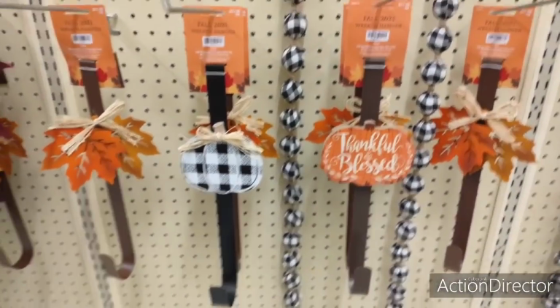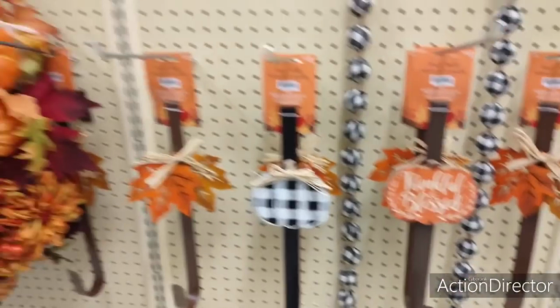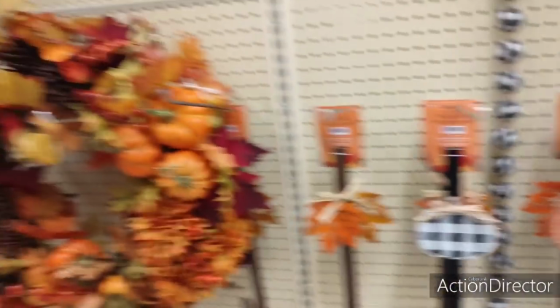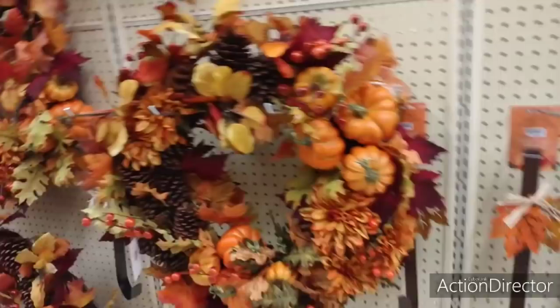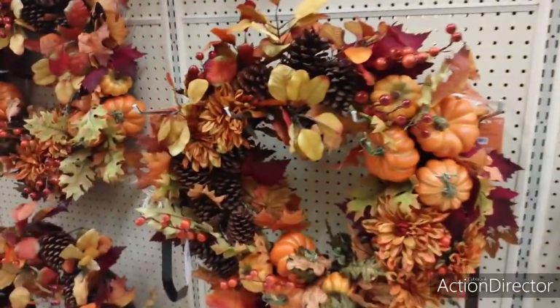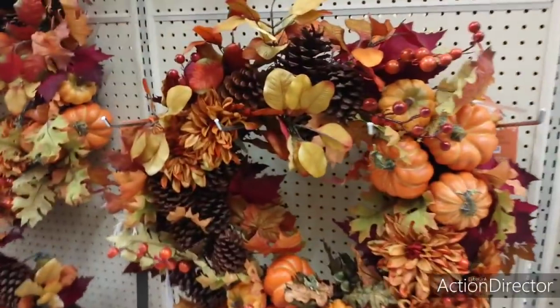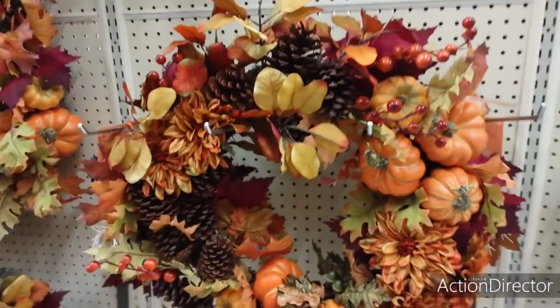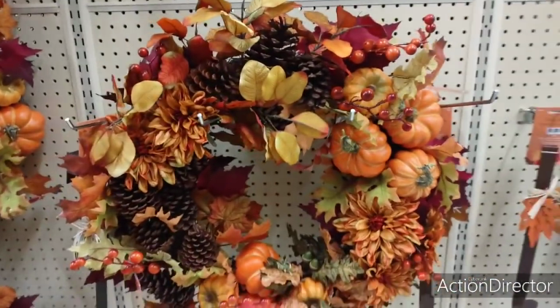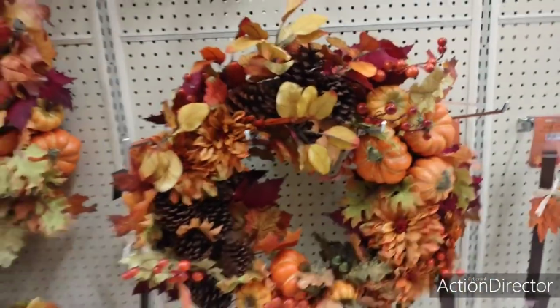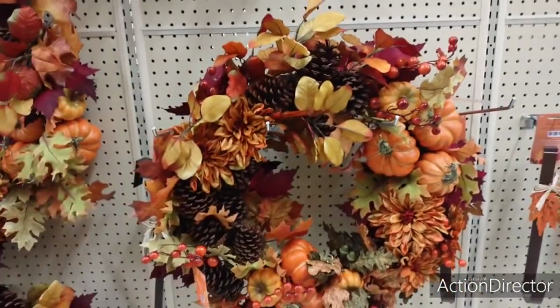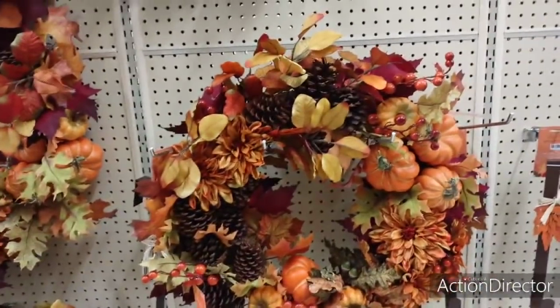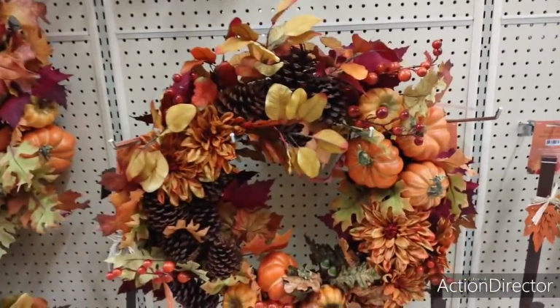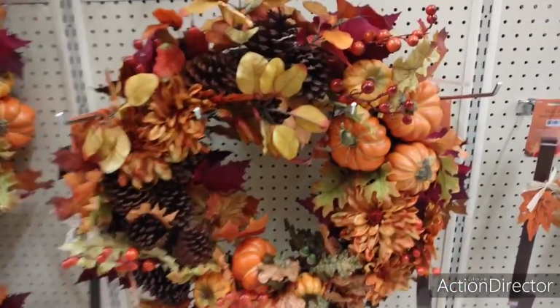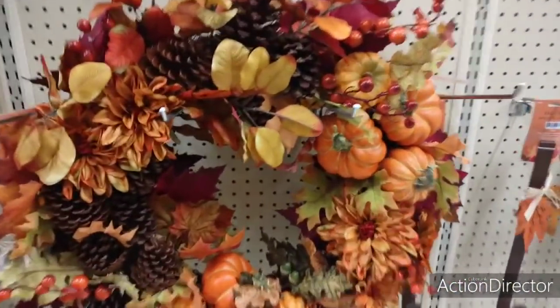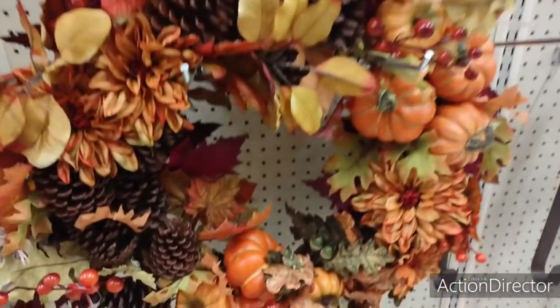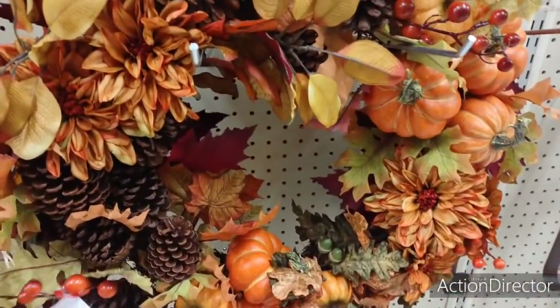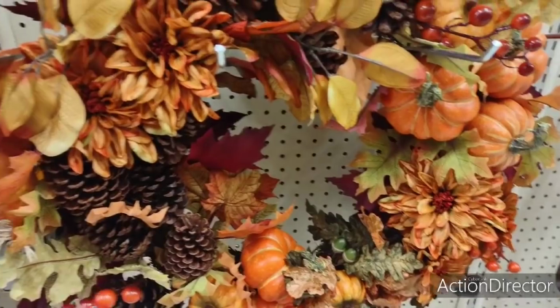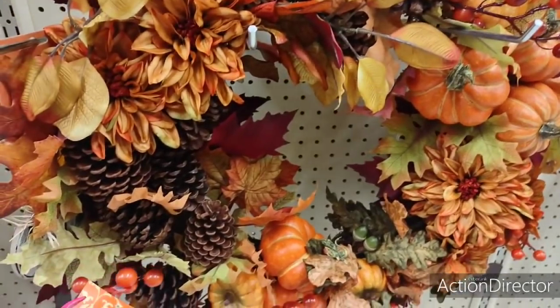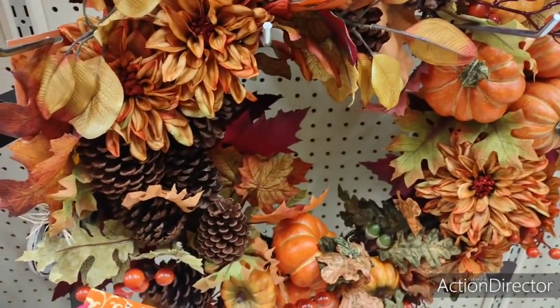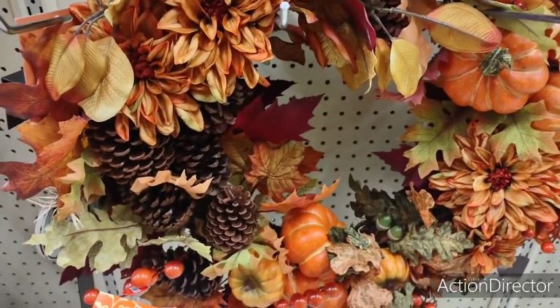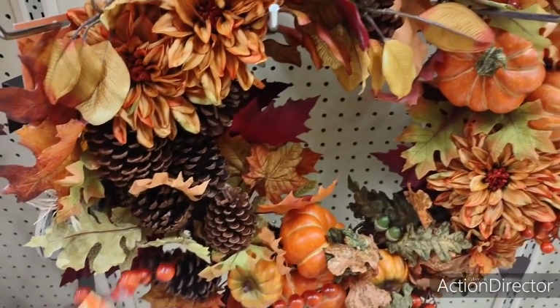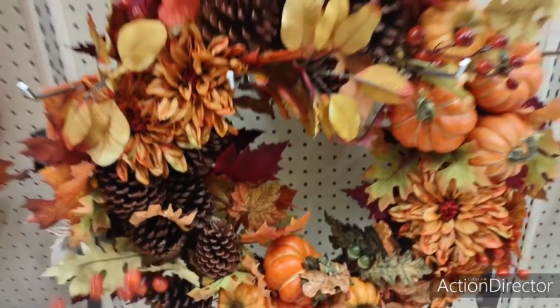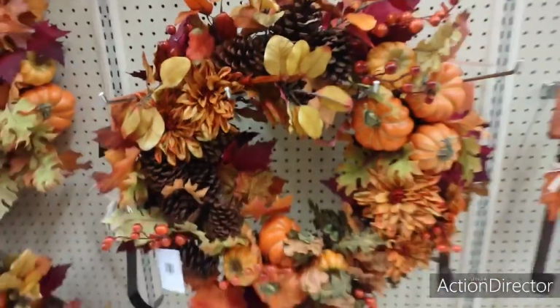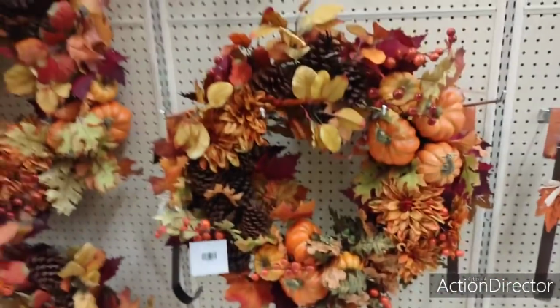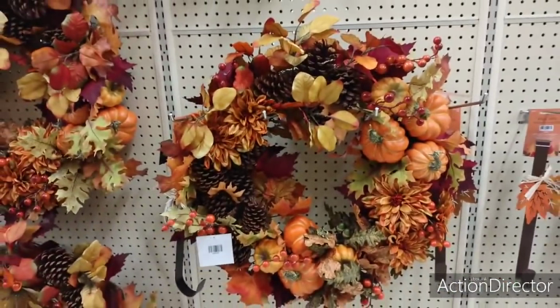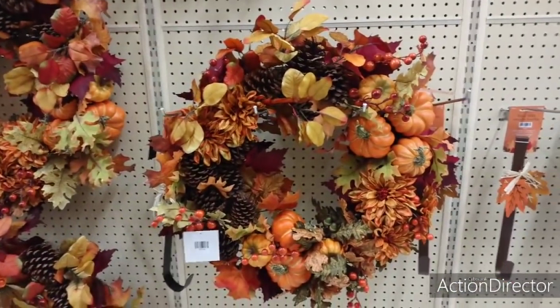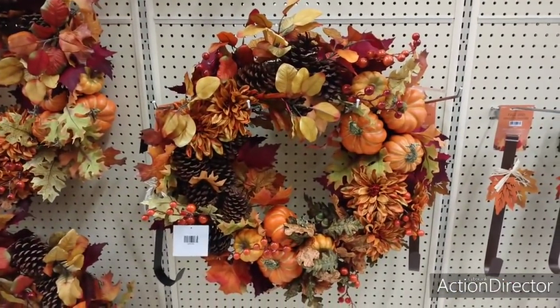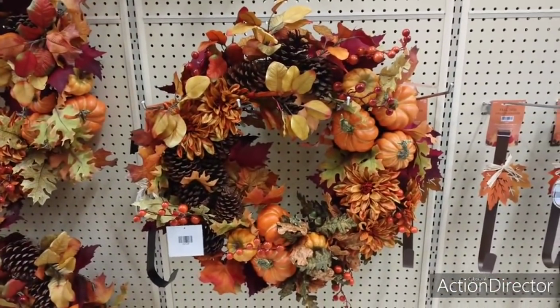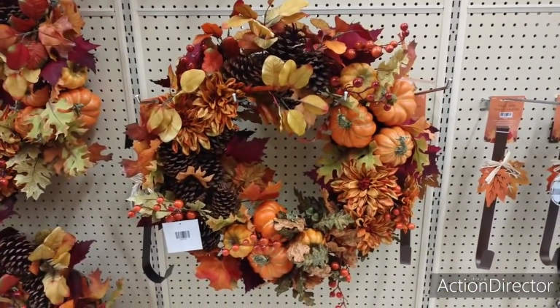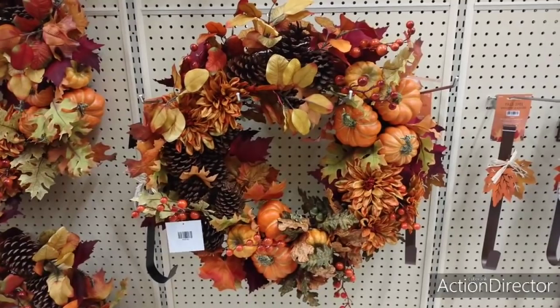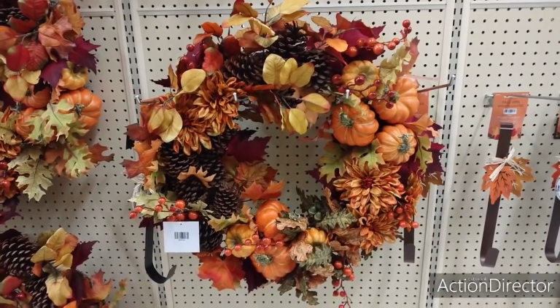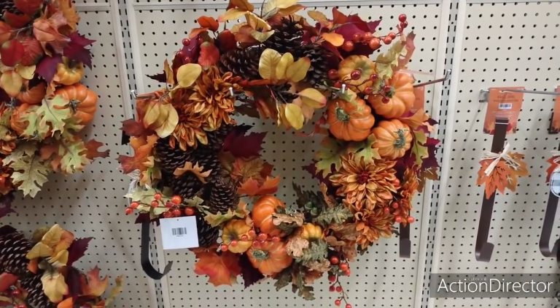All right, moving on. Look at this gorgeous wreath. This is a fall wreath, okay? Not dead flowers and Lord knows what else I was looking at at Michael's. $139.99. But if anything, just get like inspiration off of it.